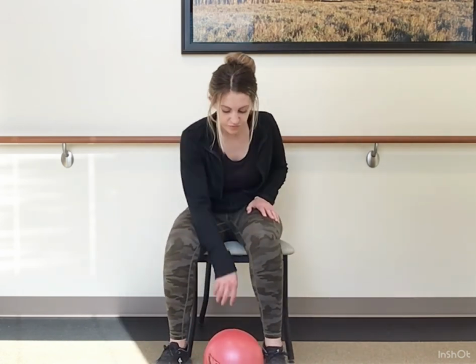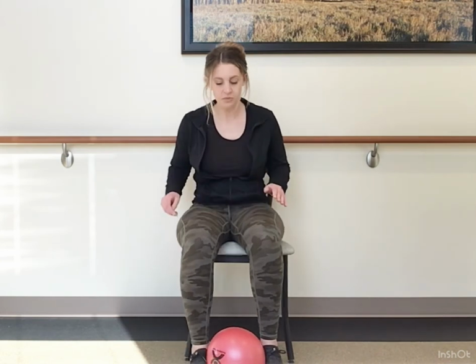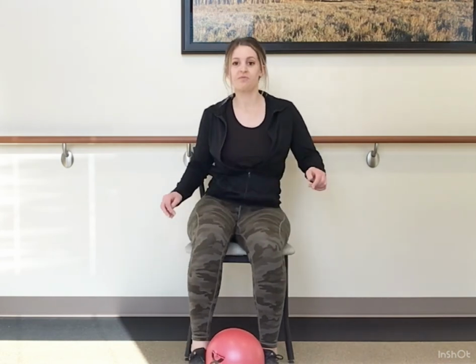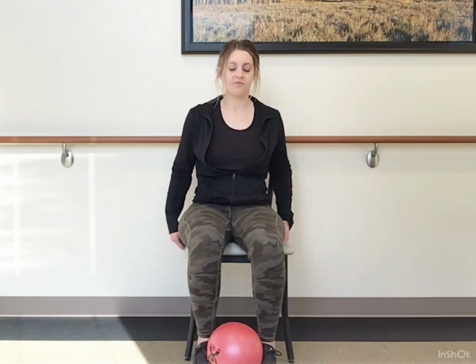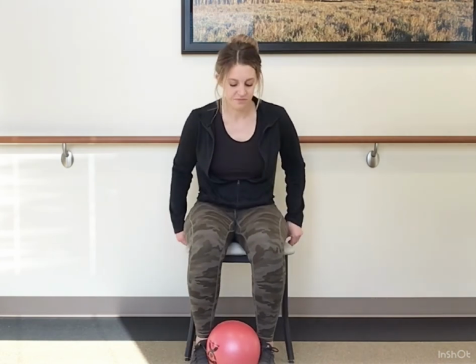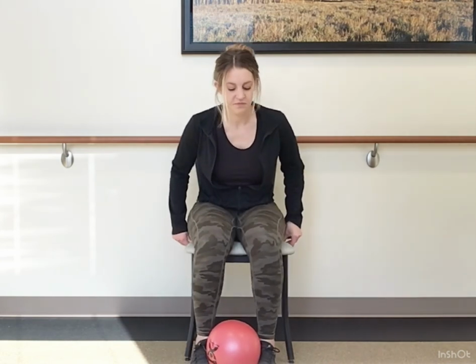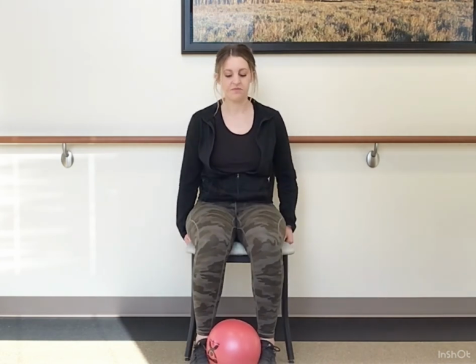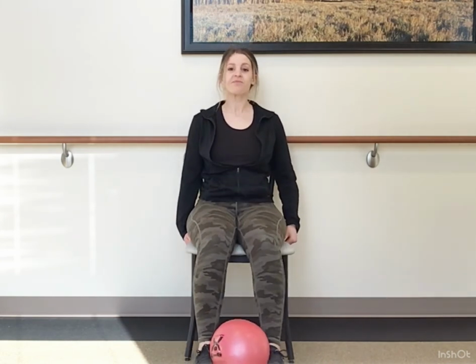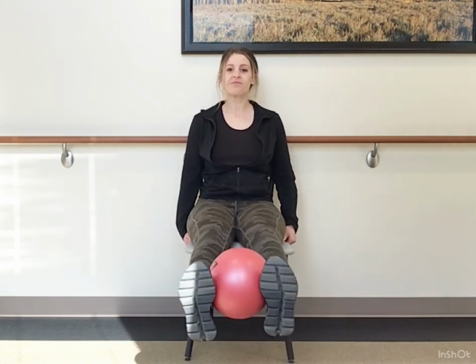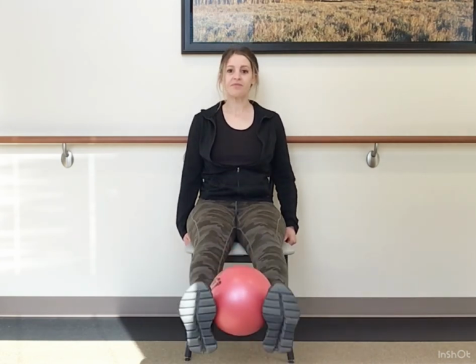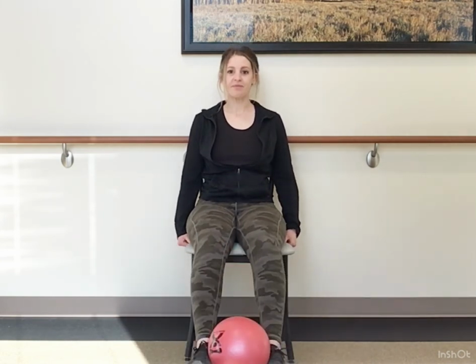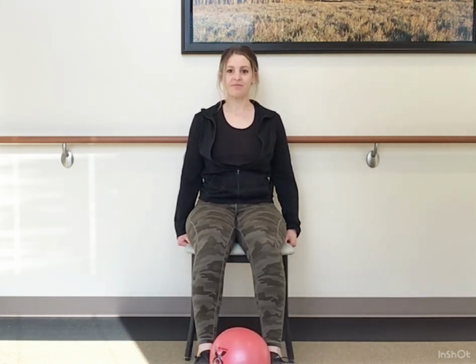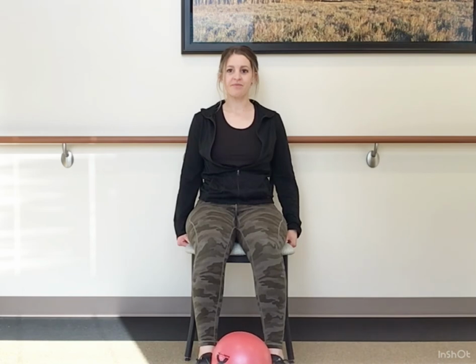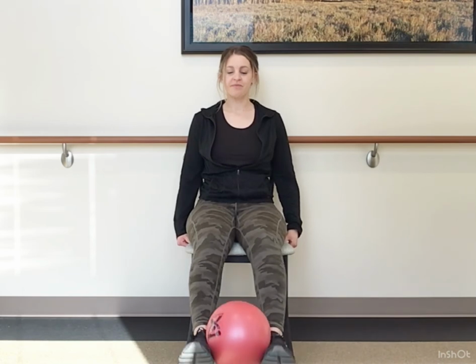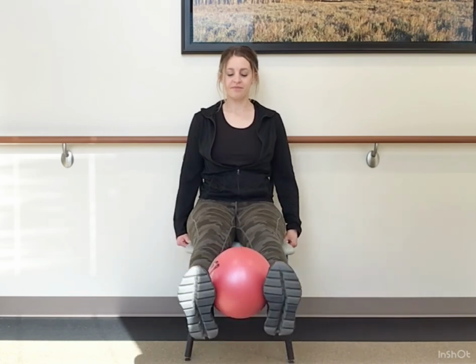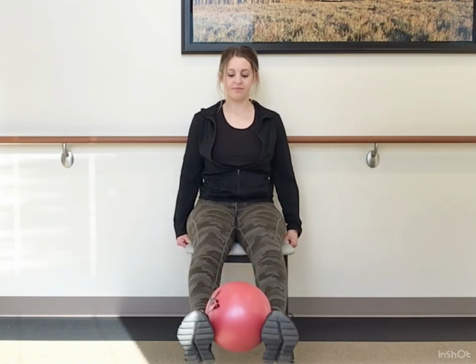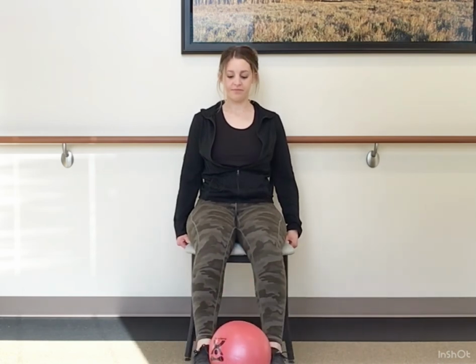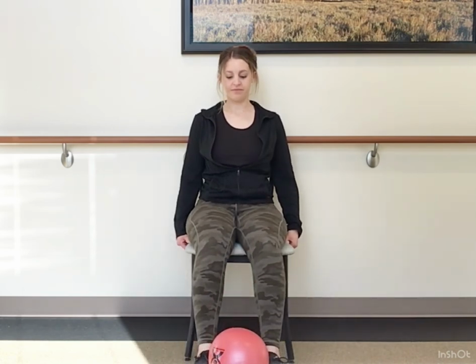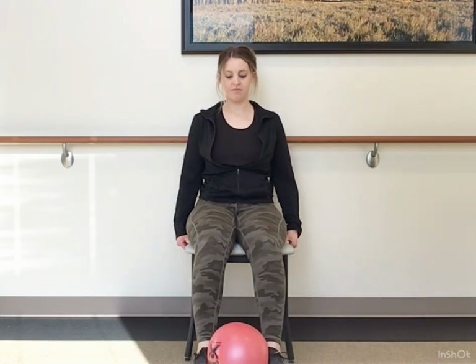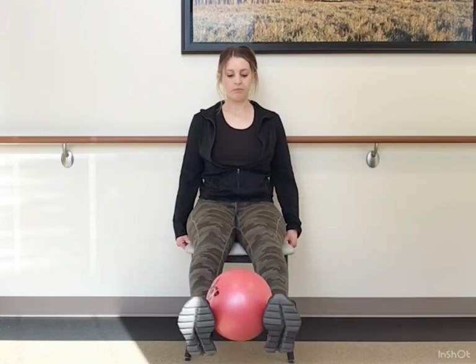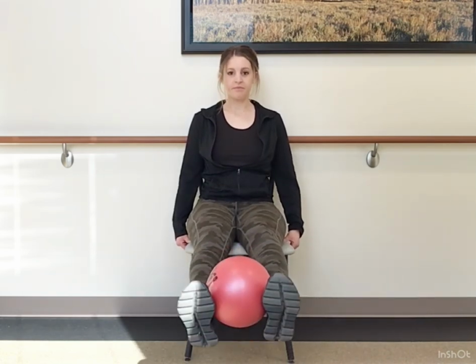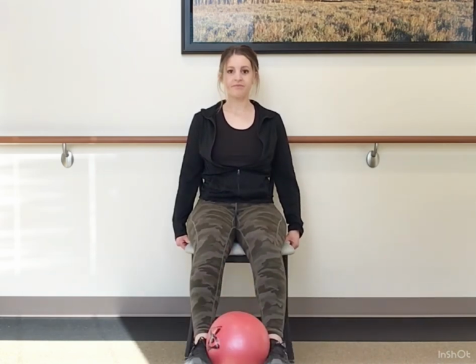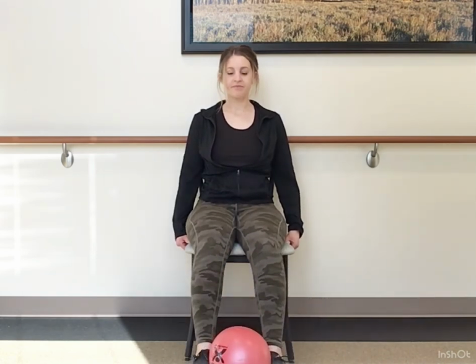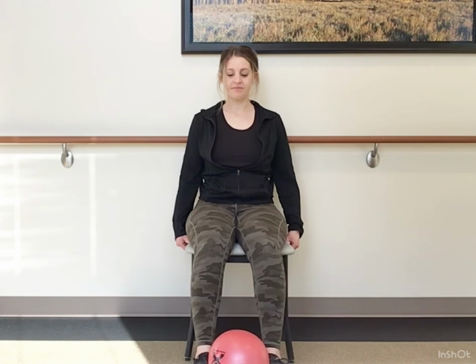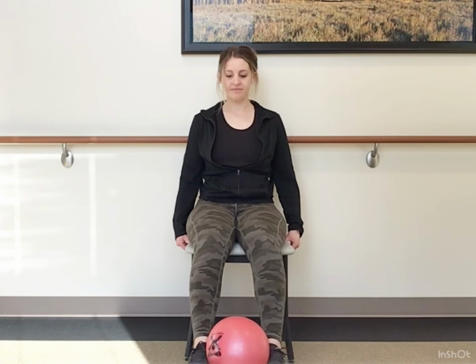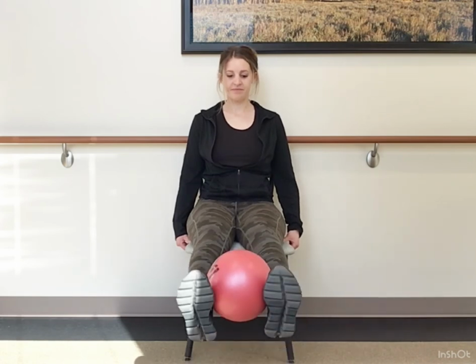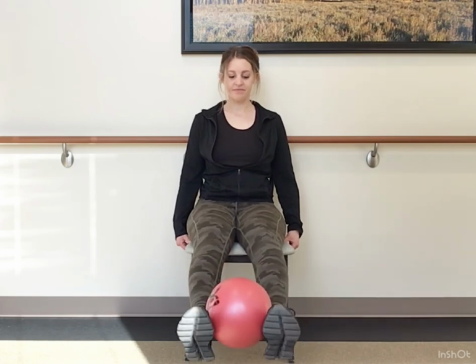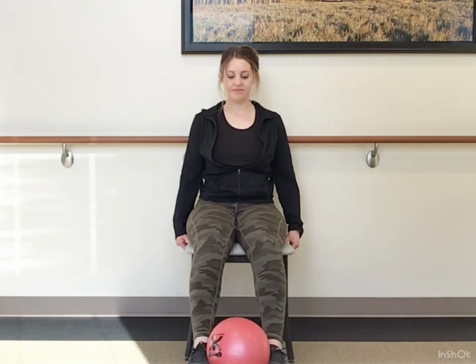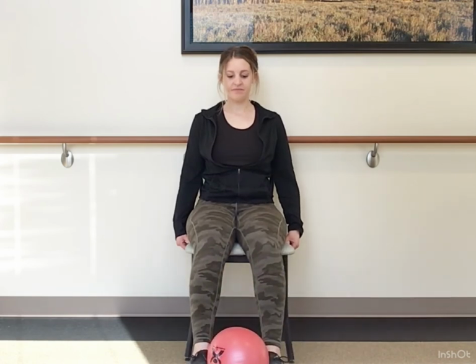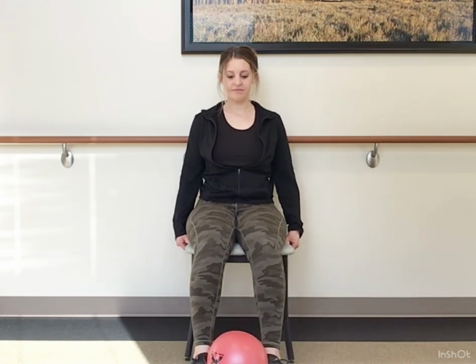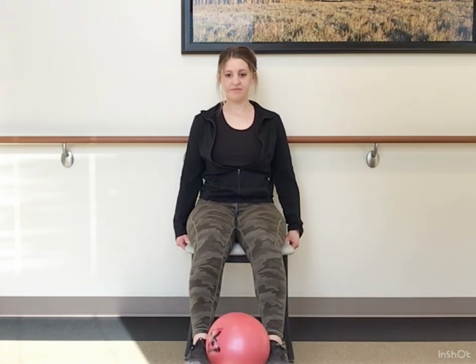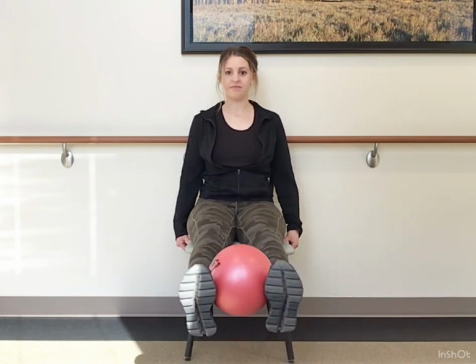Now let's bring the ball between the feet — scoot back in that chair and lift. Apply just a light pressure on that ball. Lift and lower, squeezing those legs so we're feeling it there and in those abdominals.